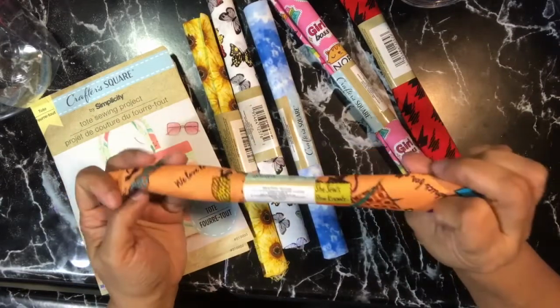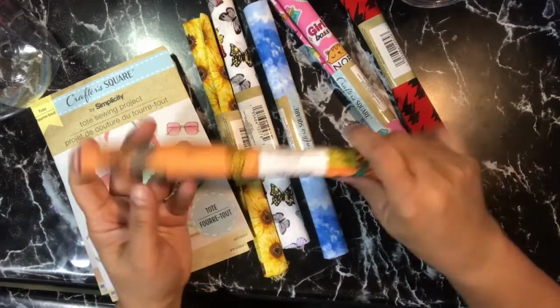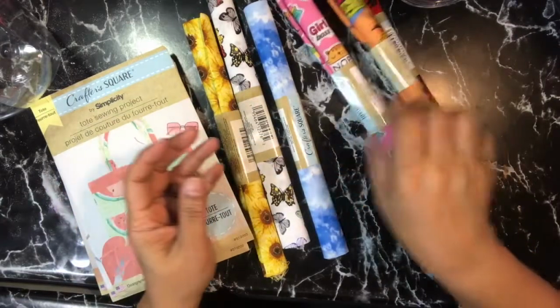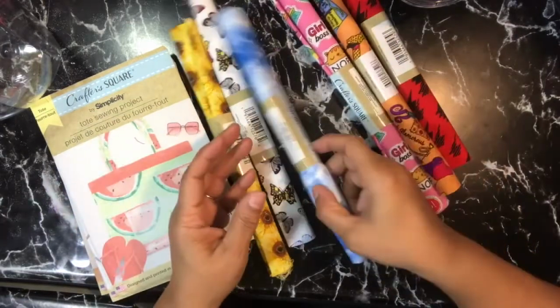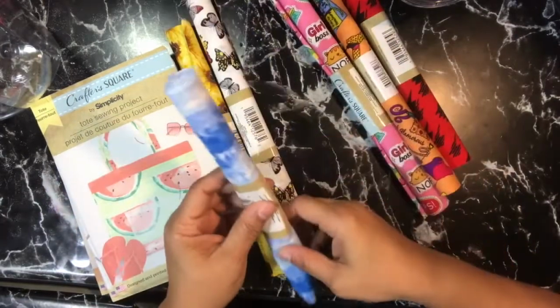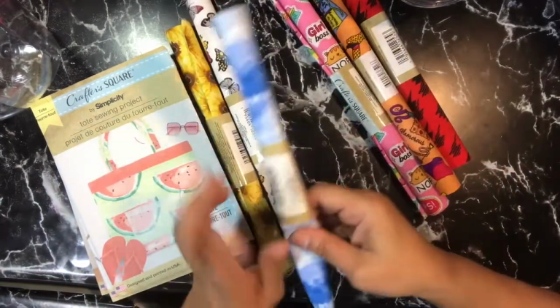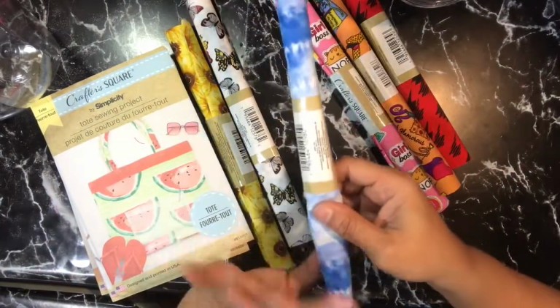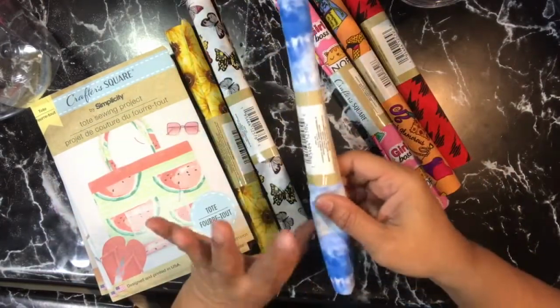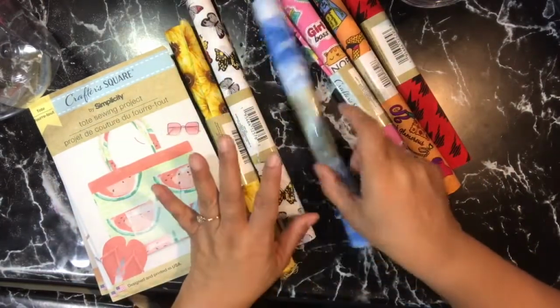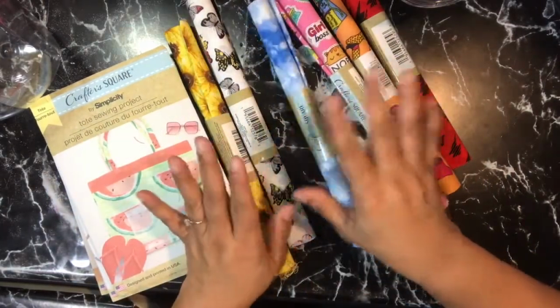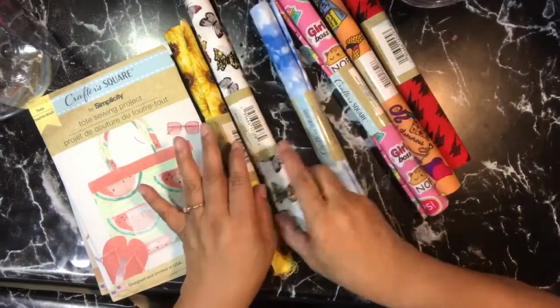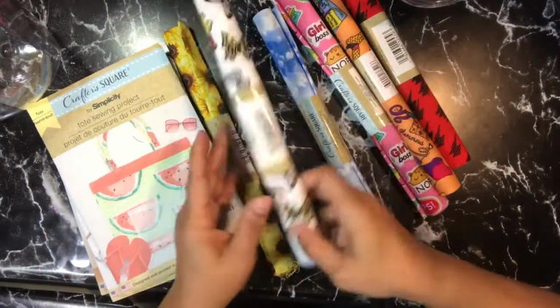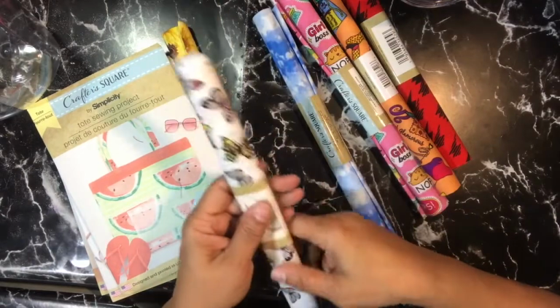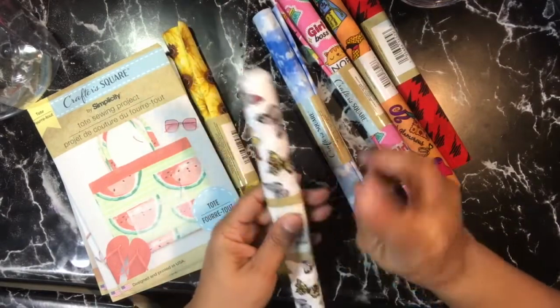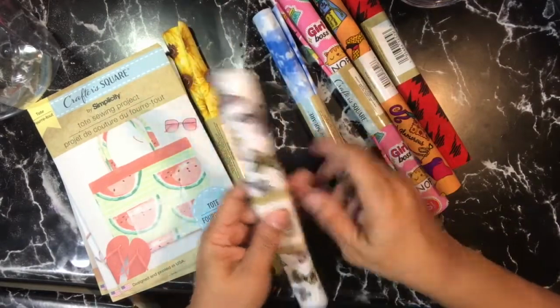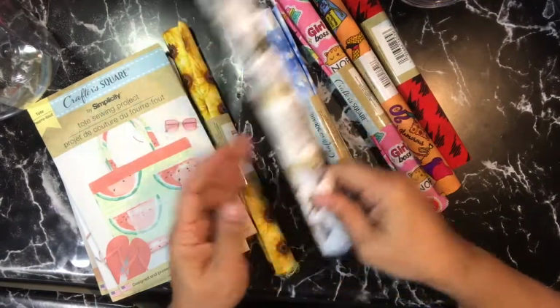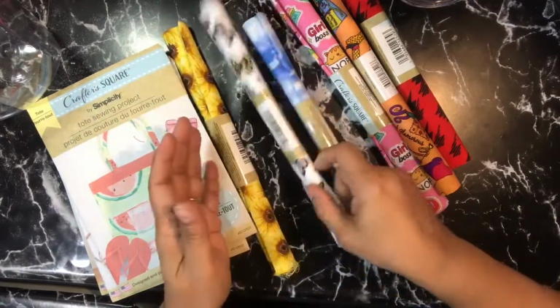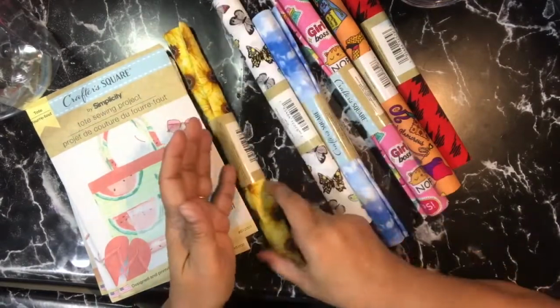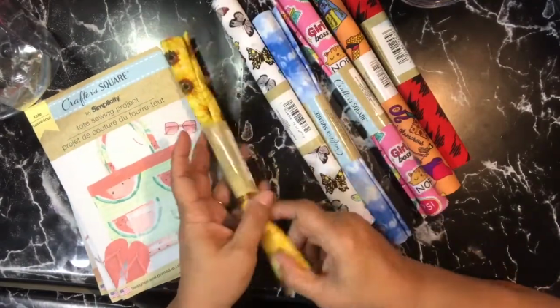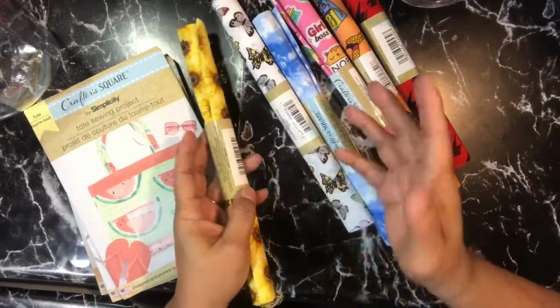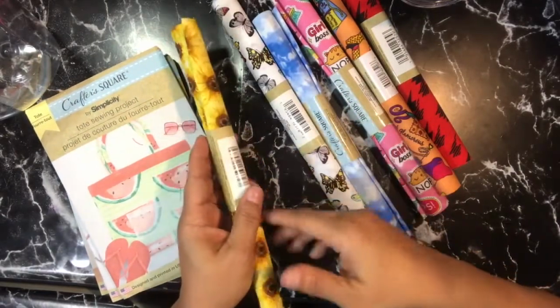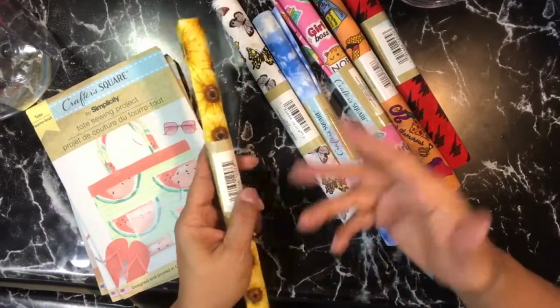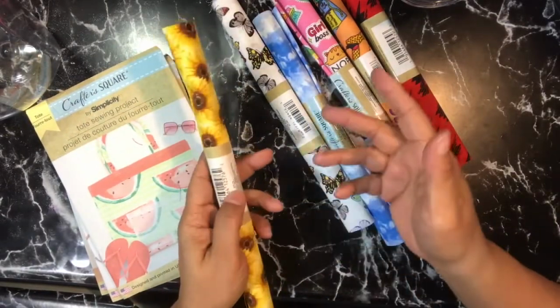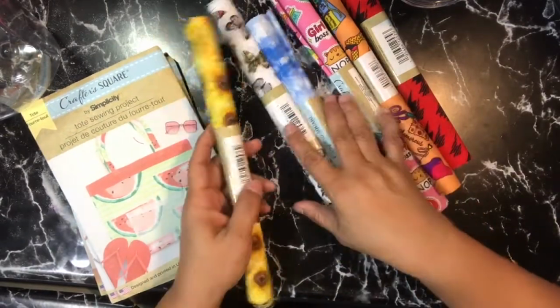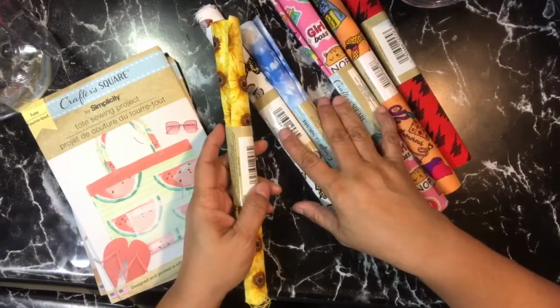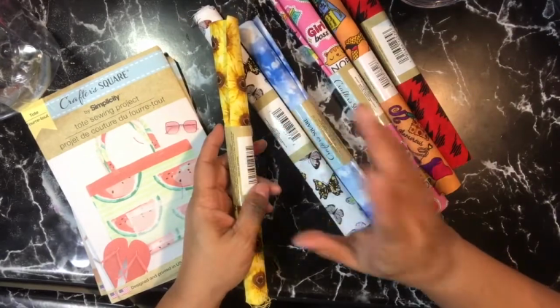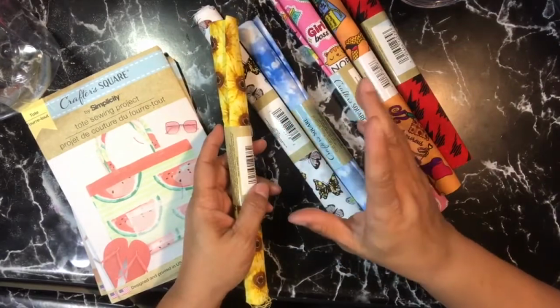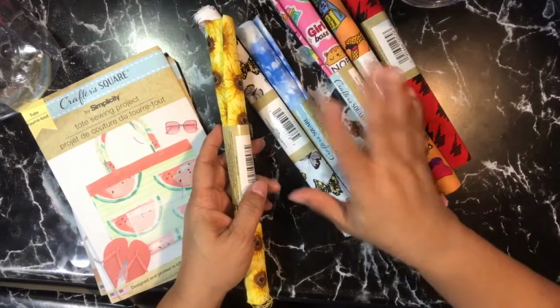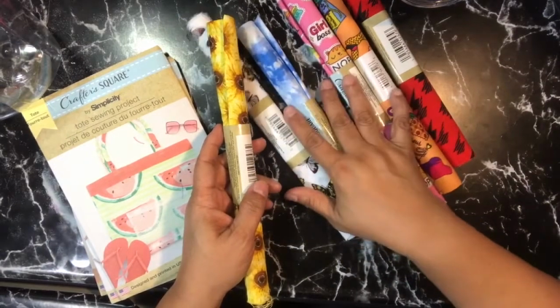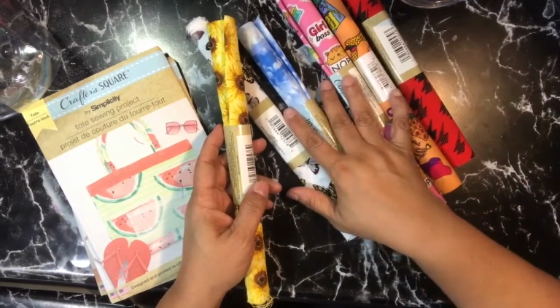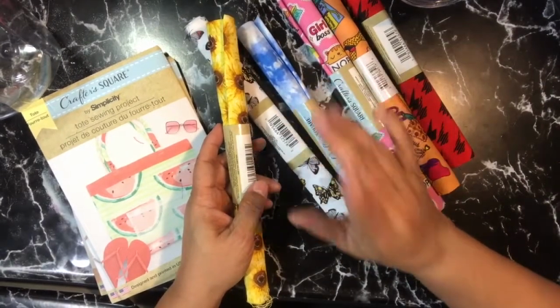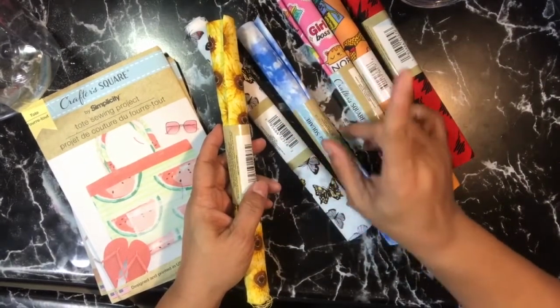Then there was some tie-dye fabric. They had a whole bunch of colors — I'll put pictures up. They had designs with butterflies, bicycles, and sloths.